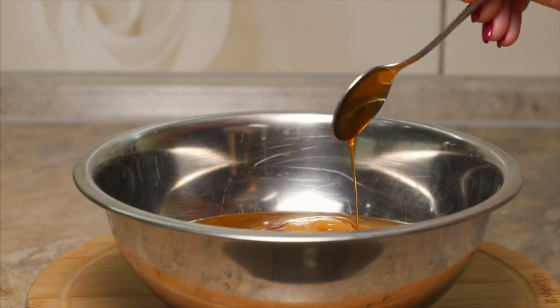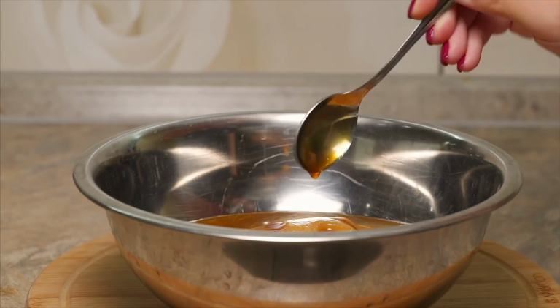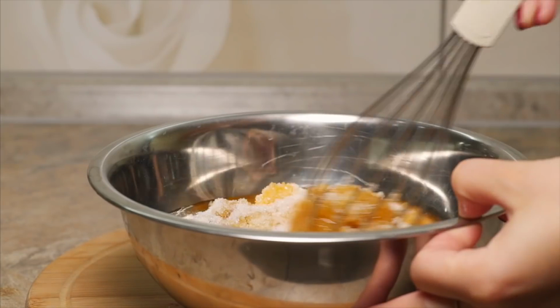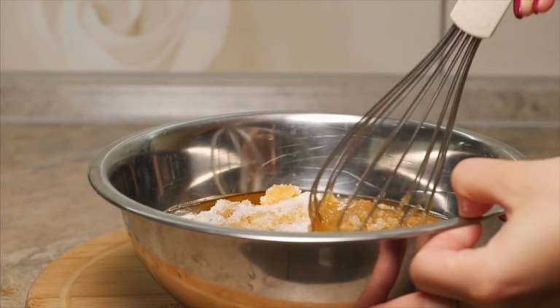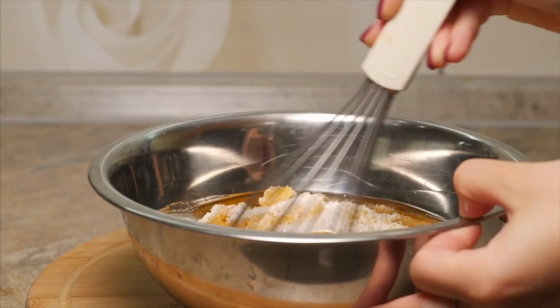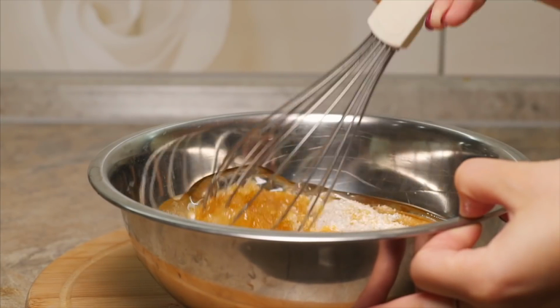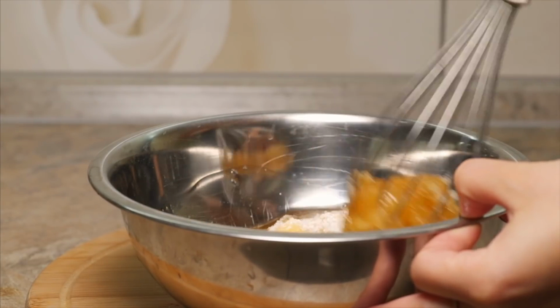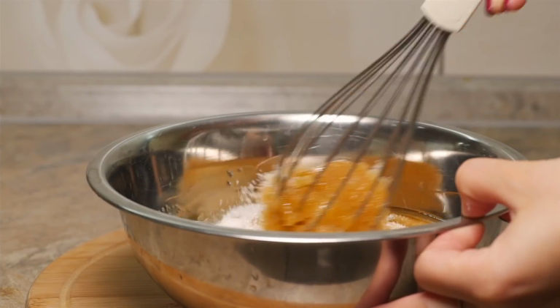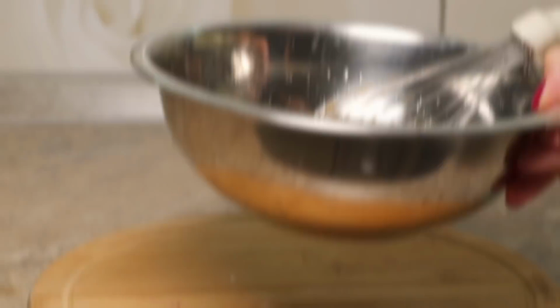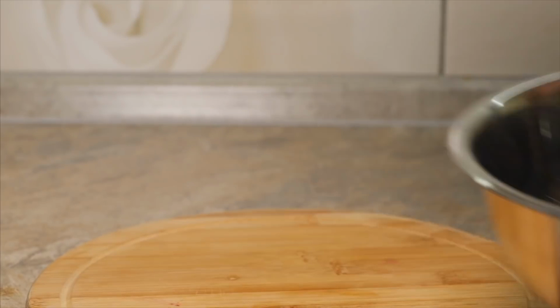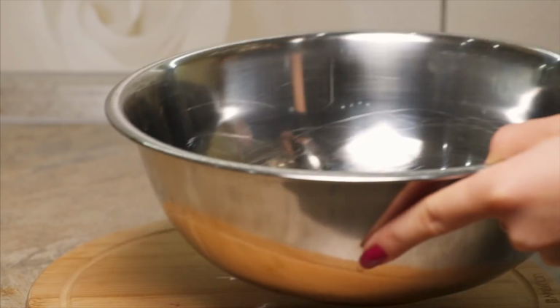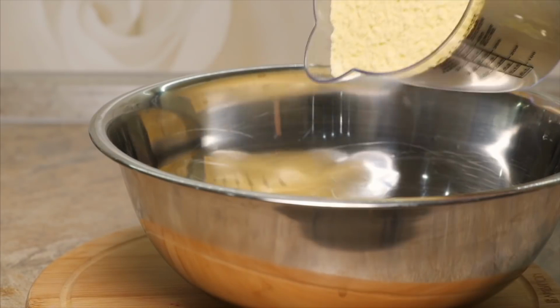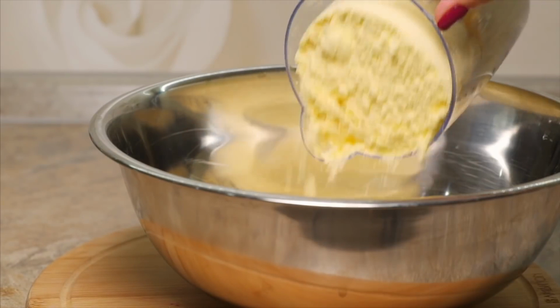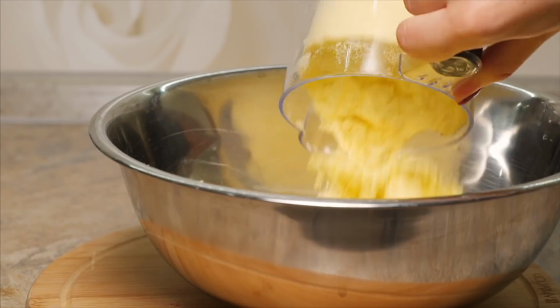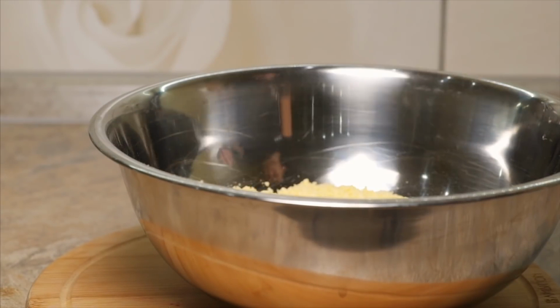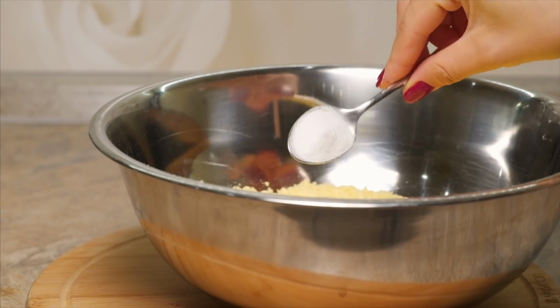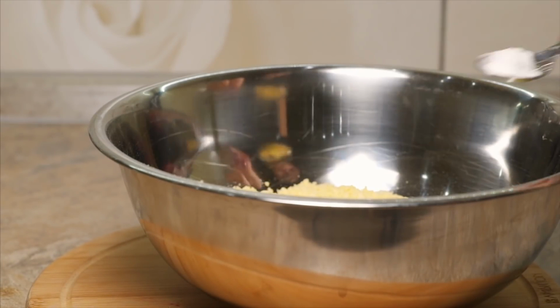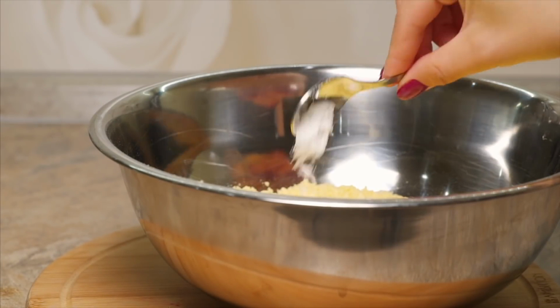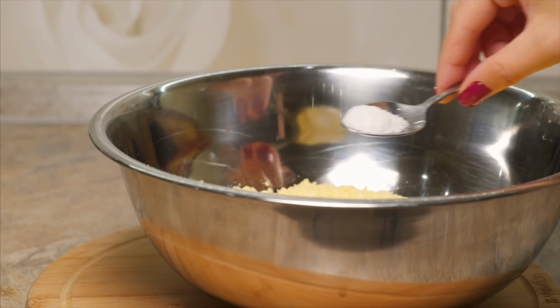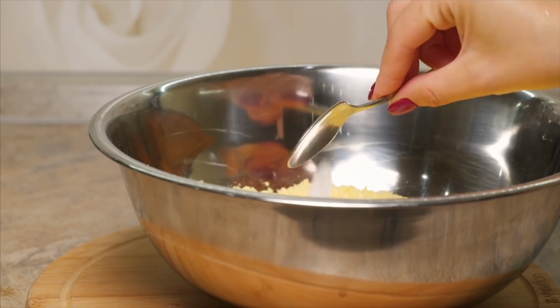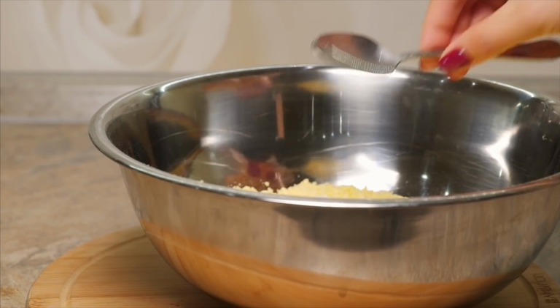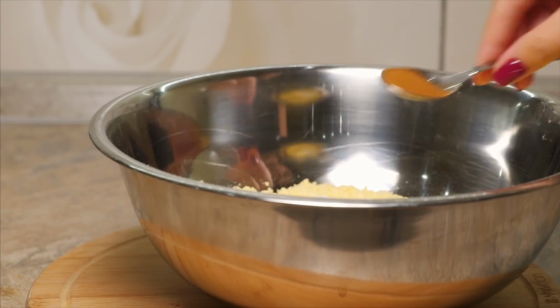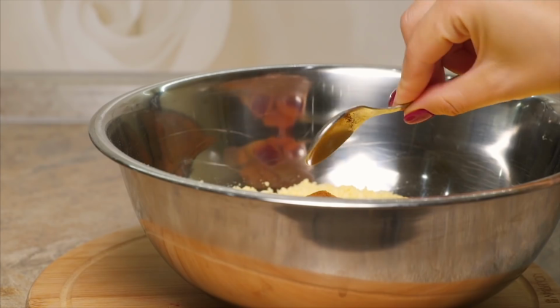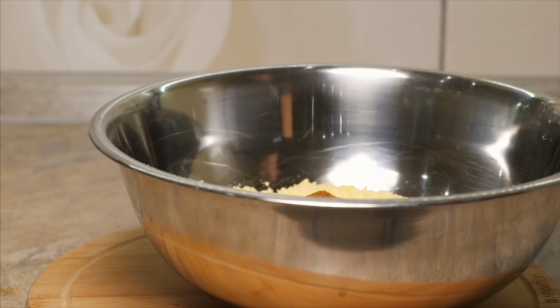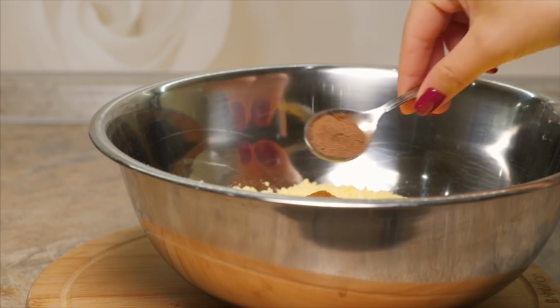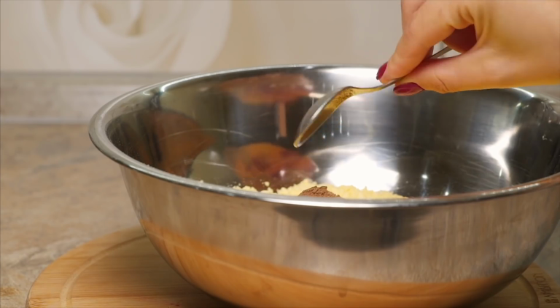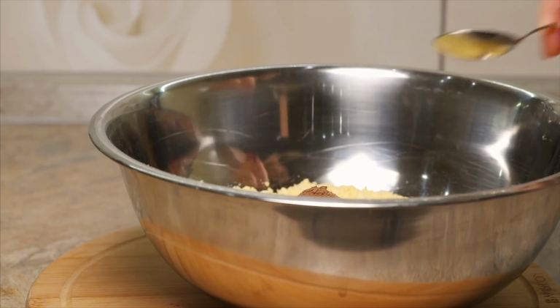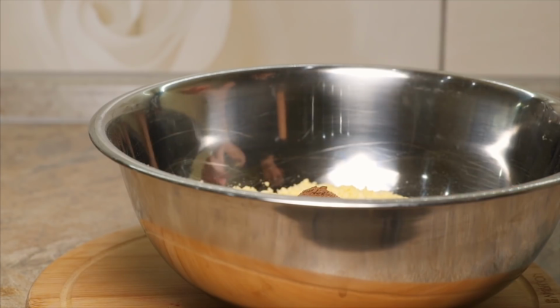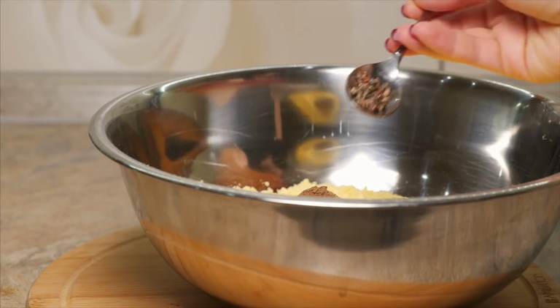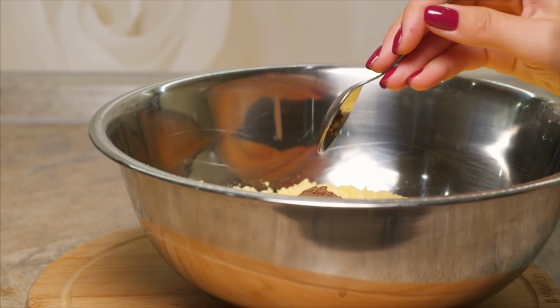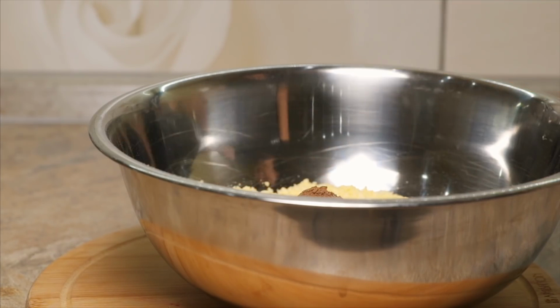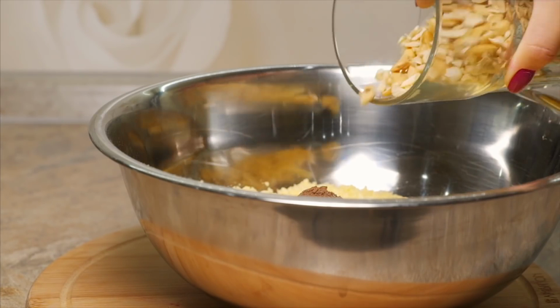Take another bowl and put flour, baking soda, baking powder, salt, dry nutmeg, cinnamon, cardamom, cashew nuts and mix them together.